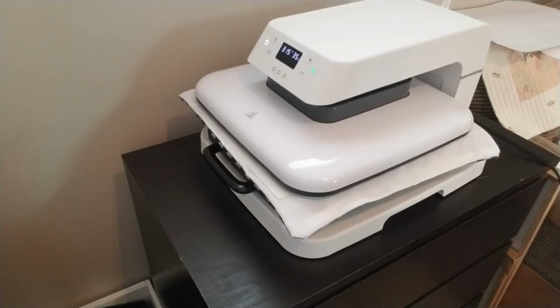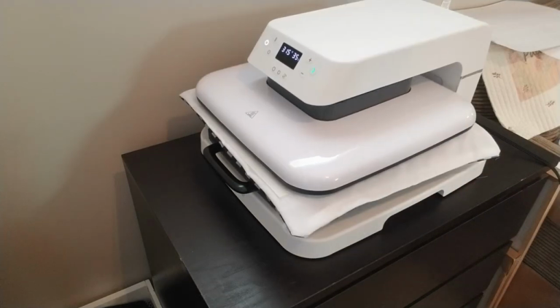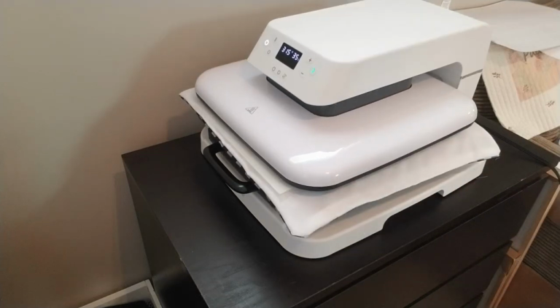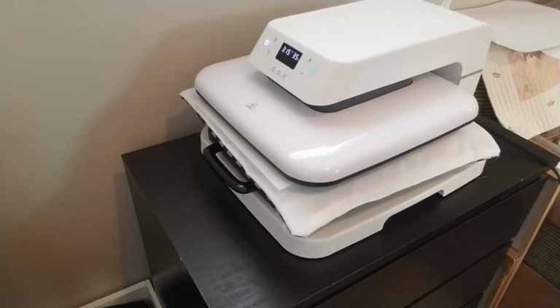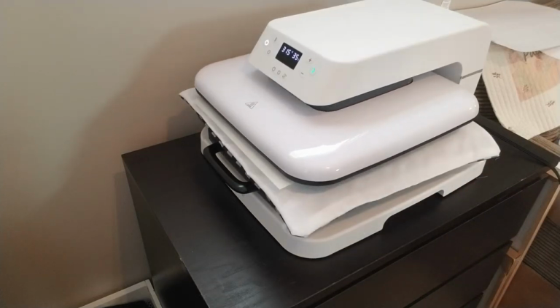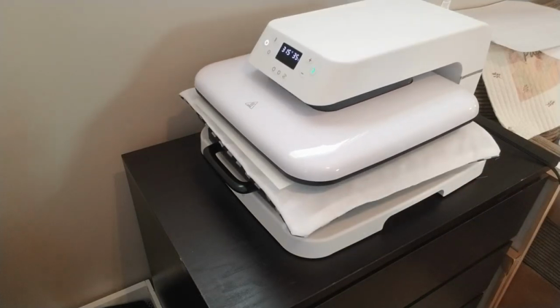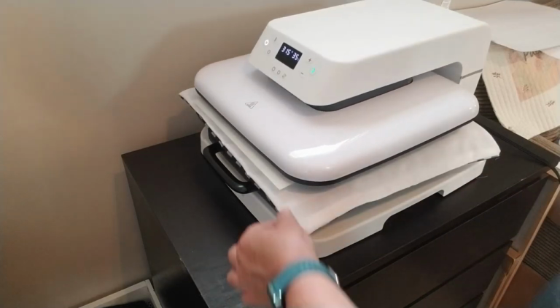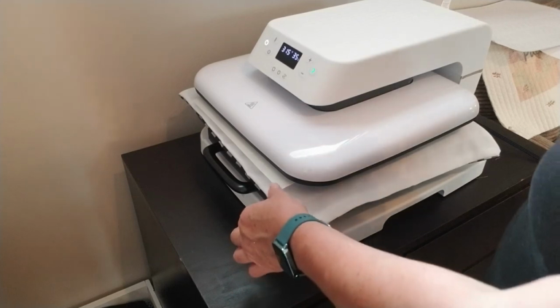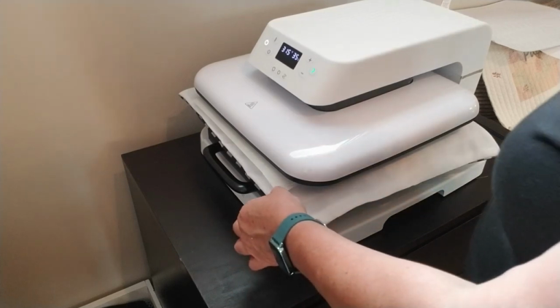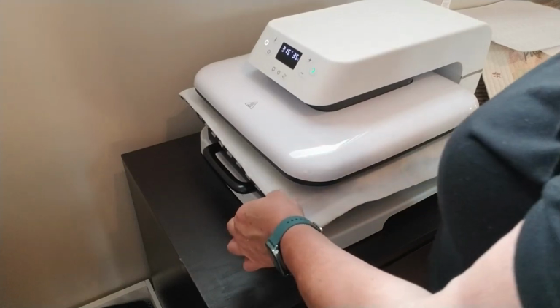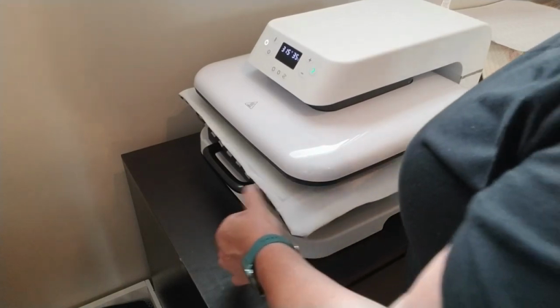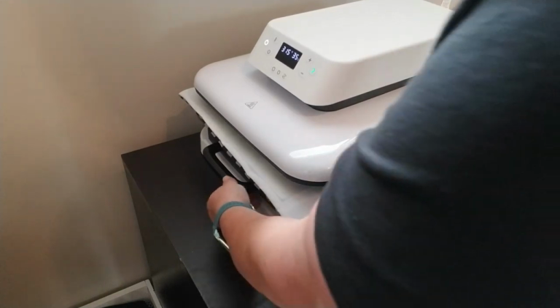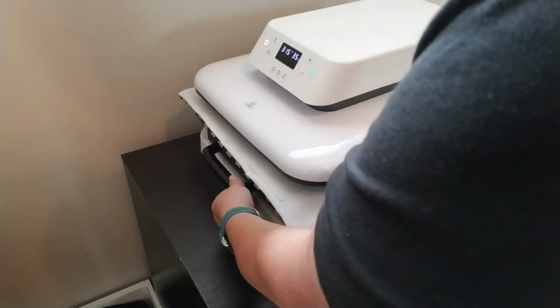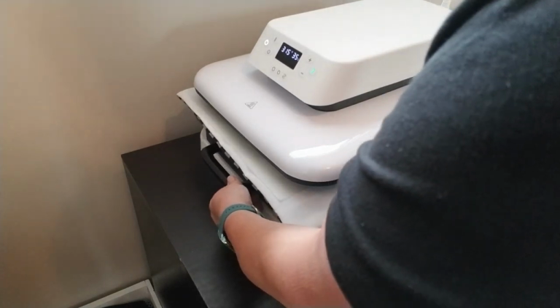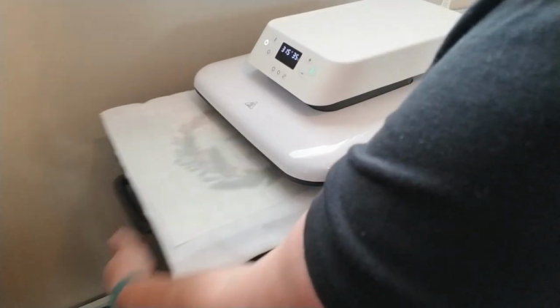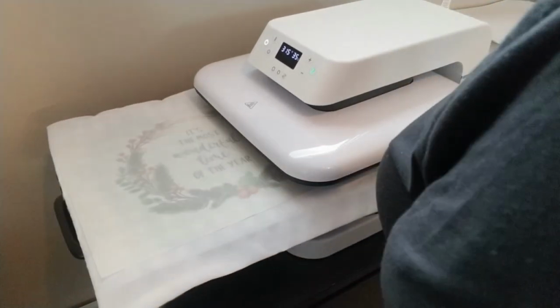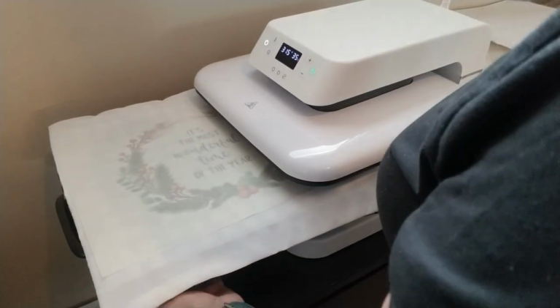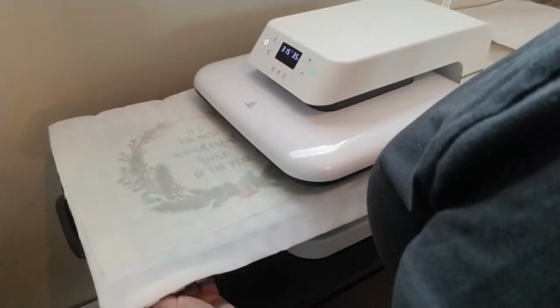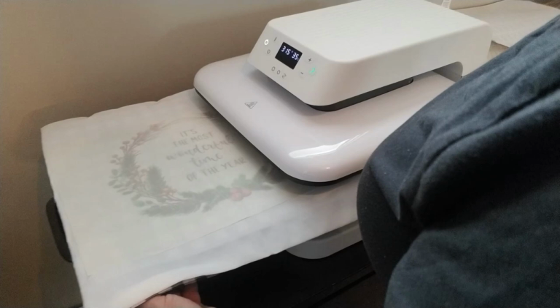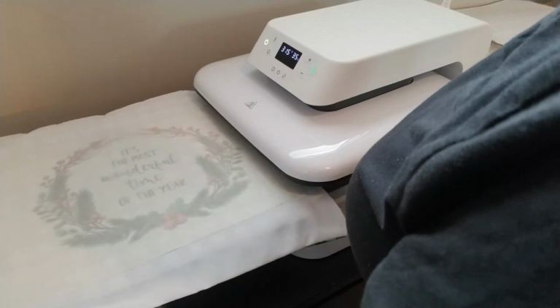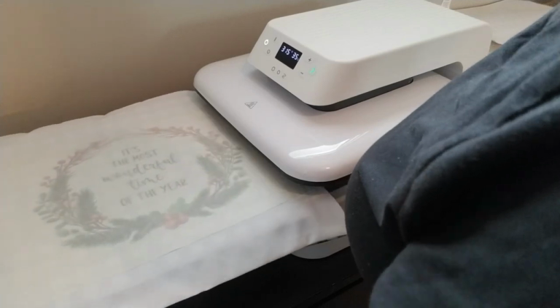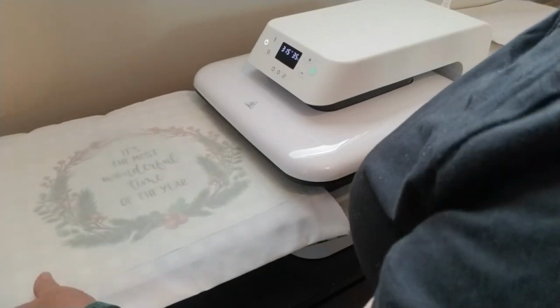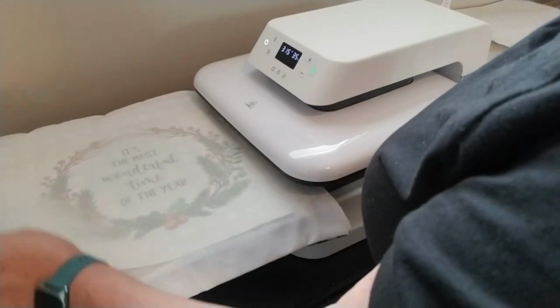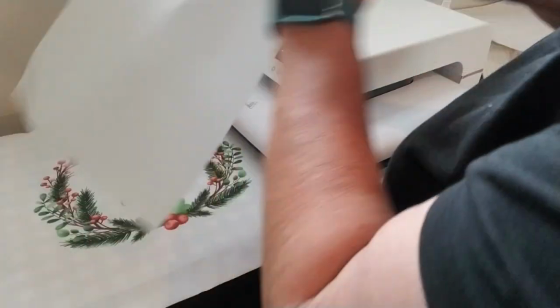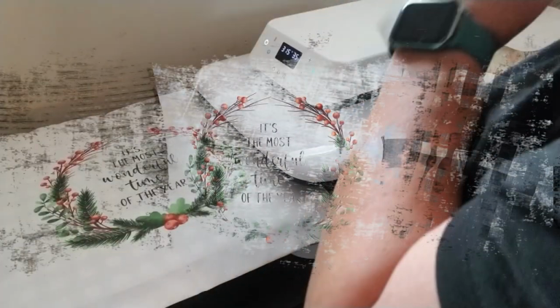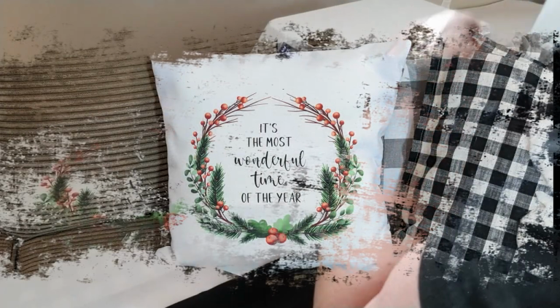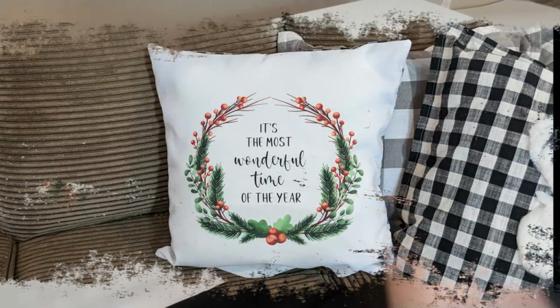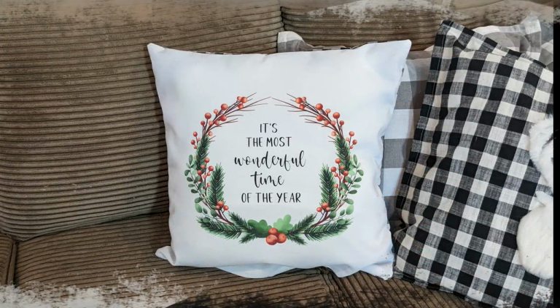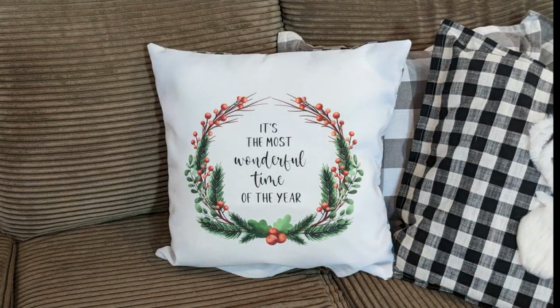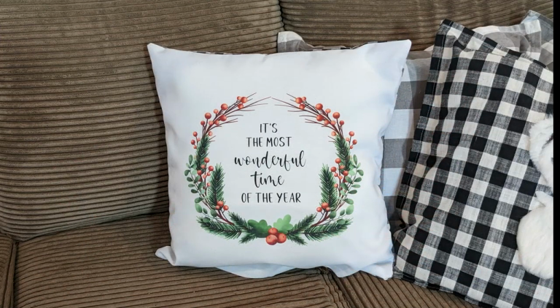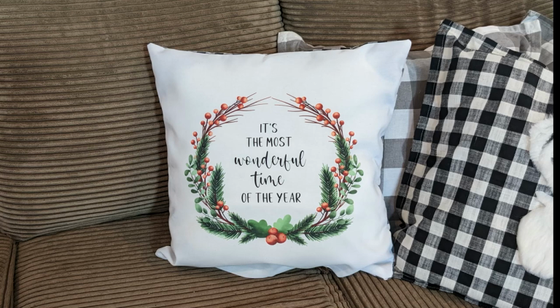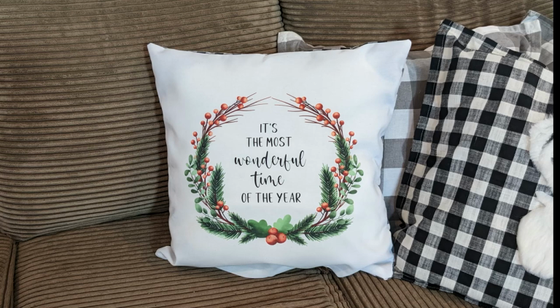The HTV vinyl is now complete and stuck on my project. Once it cools I'll peel off the plastic and then just put a pillow insert inside. I gotta tell you, I love it.